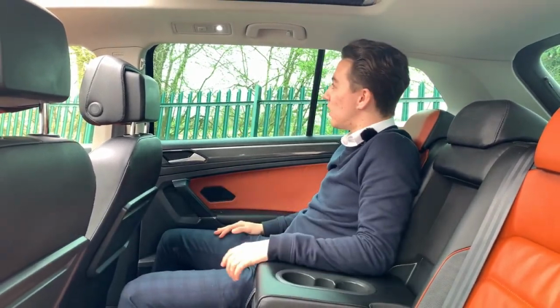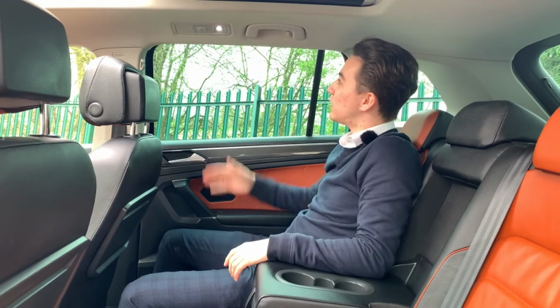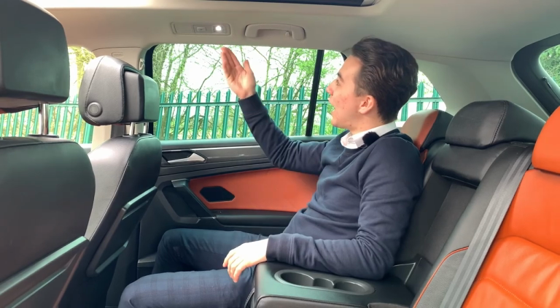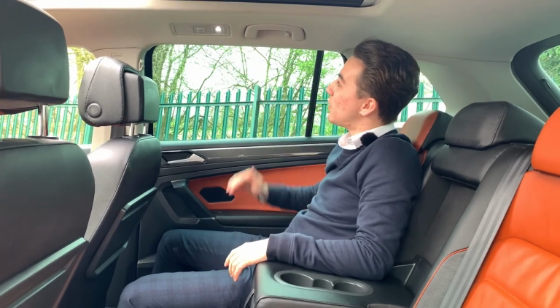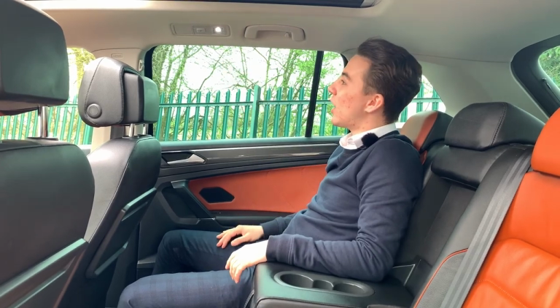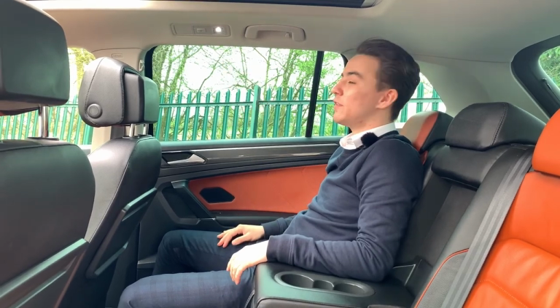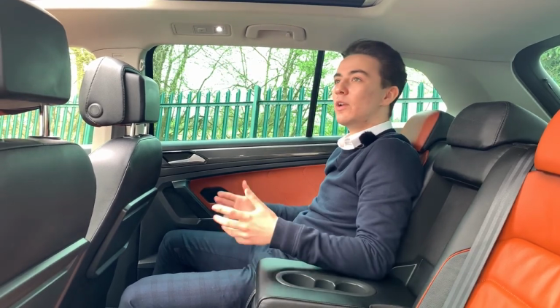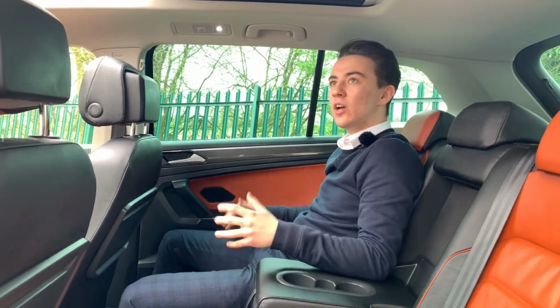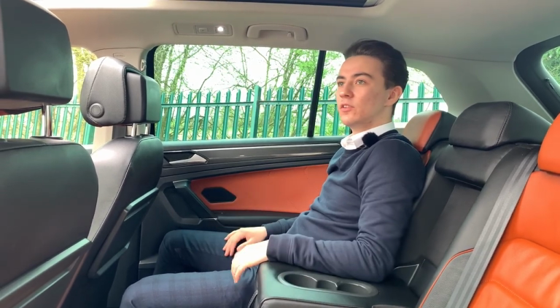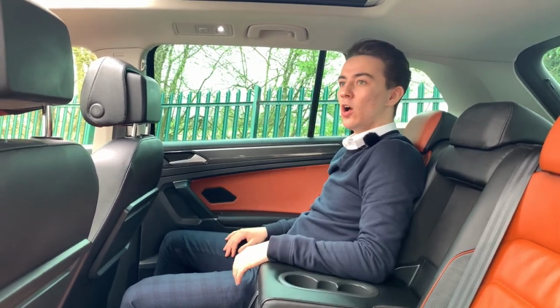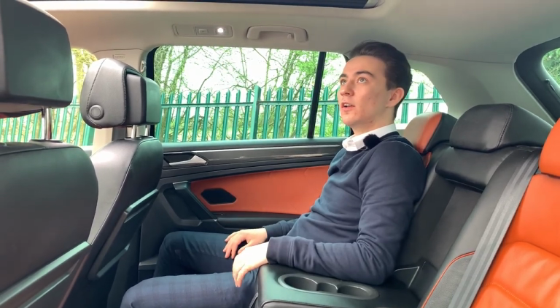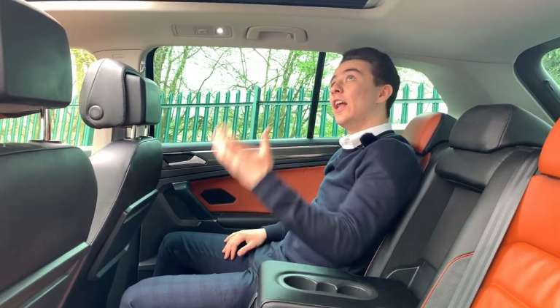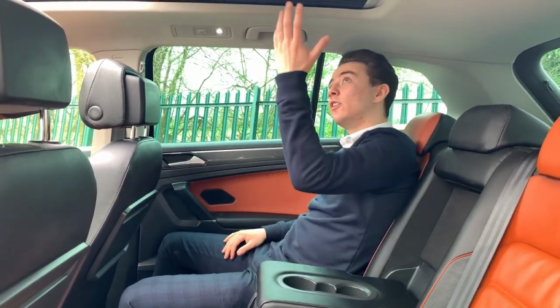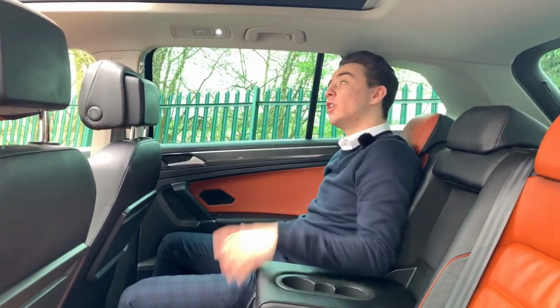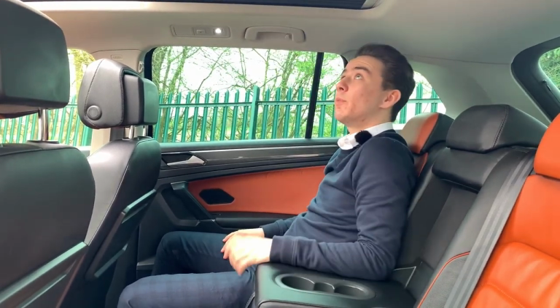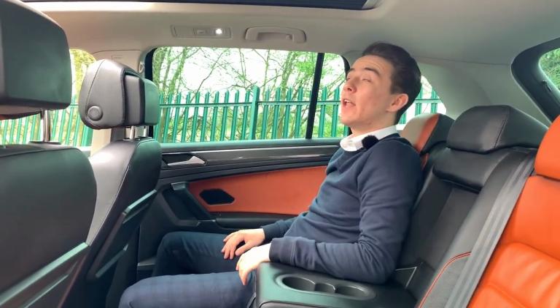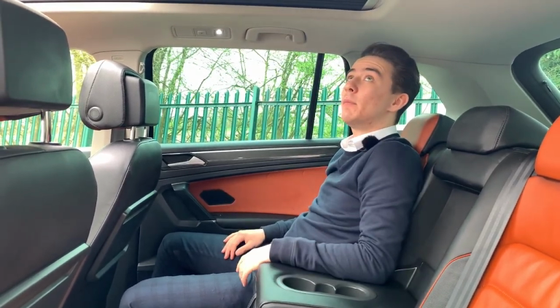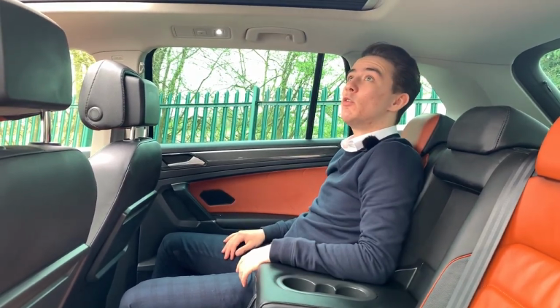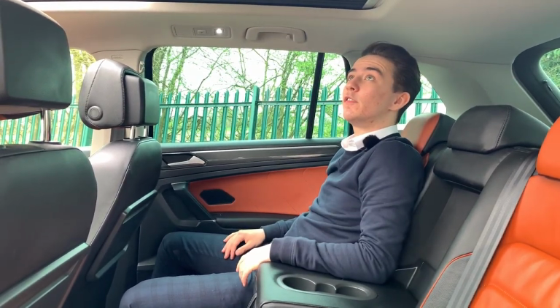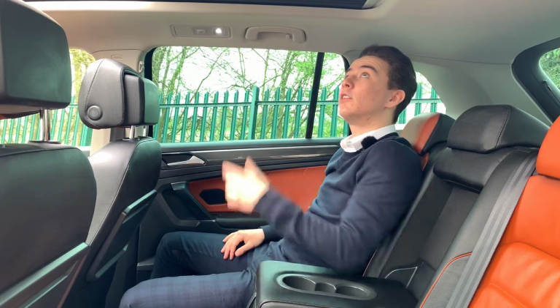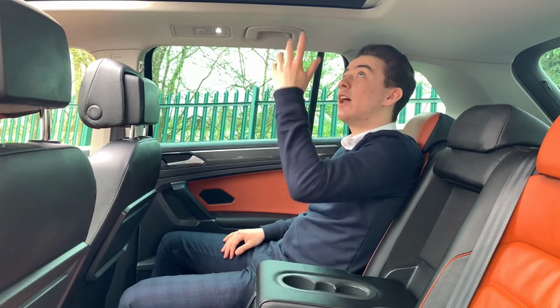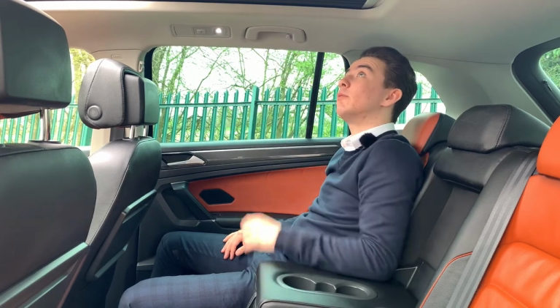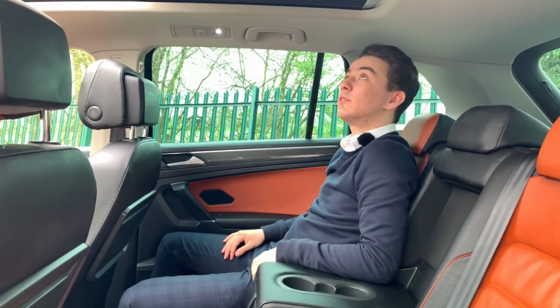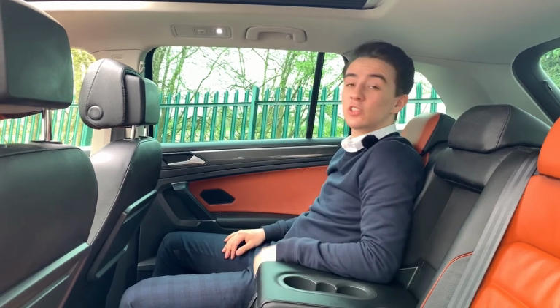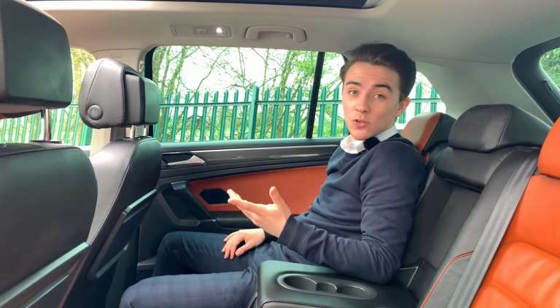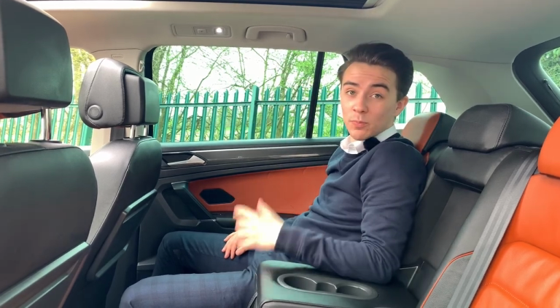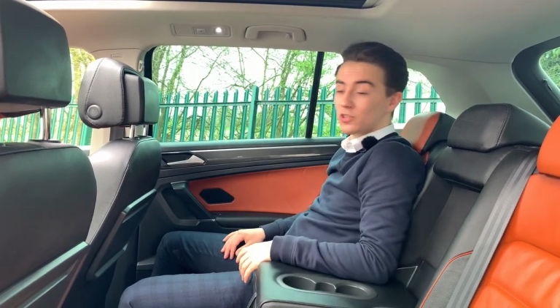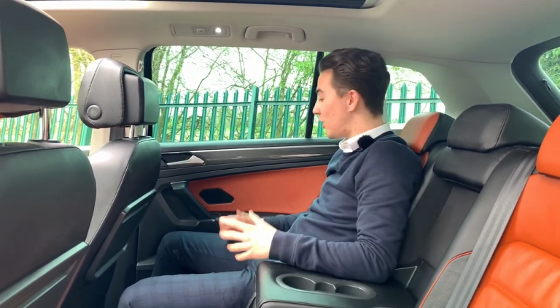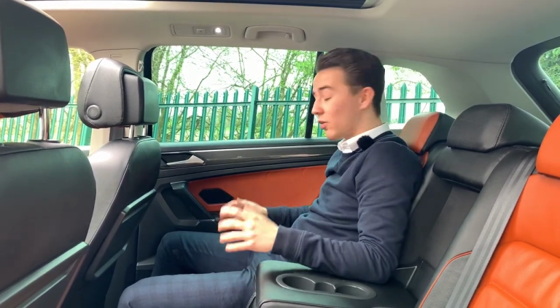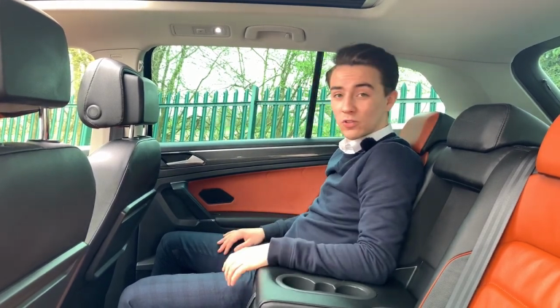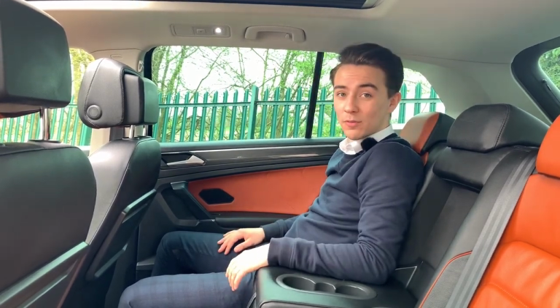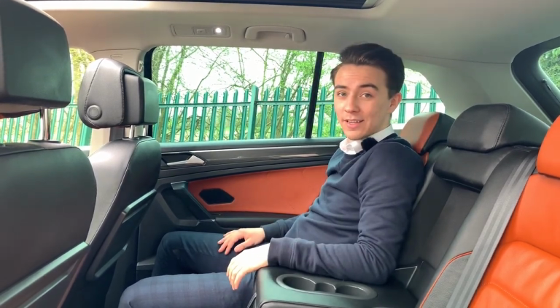It's got ambient lighting for when it's dark, and you can enjoy the panoramic roof looking out to the stars or the blue sky depending on what time of day it is.